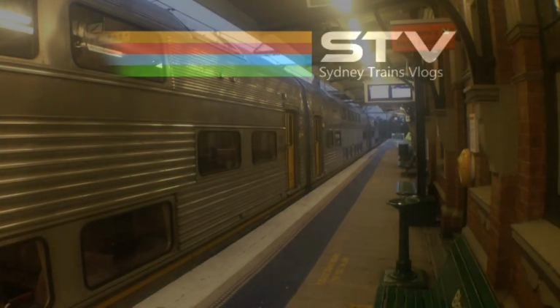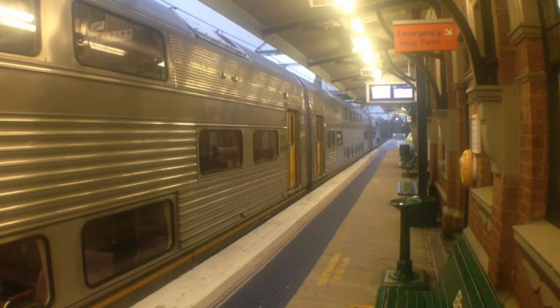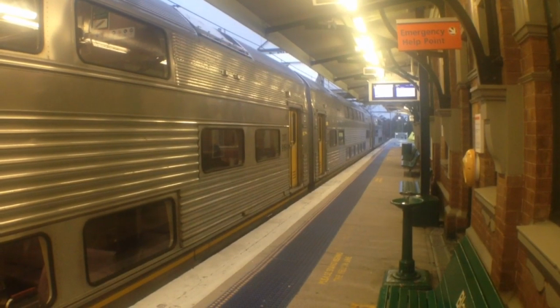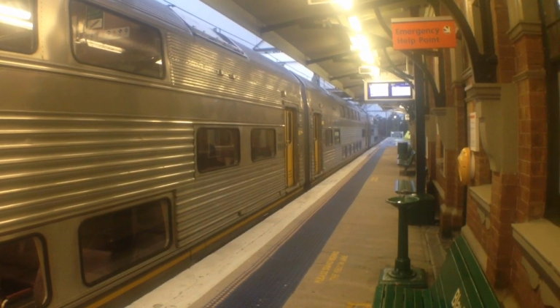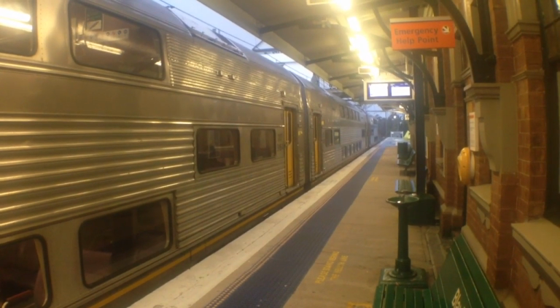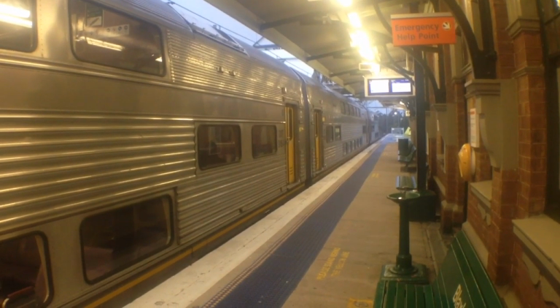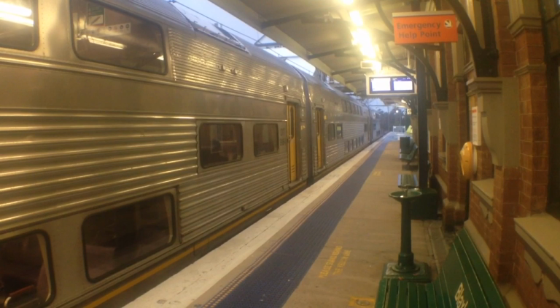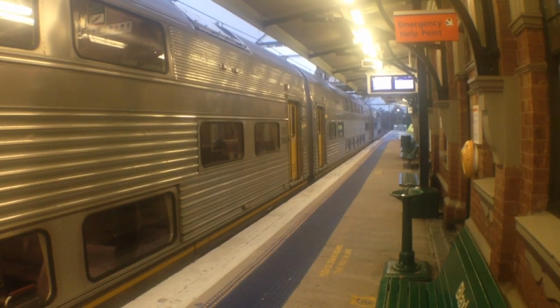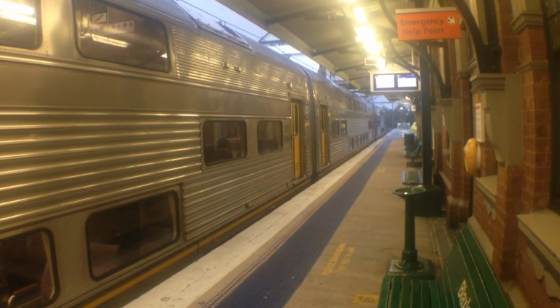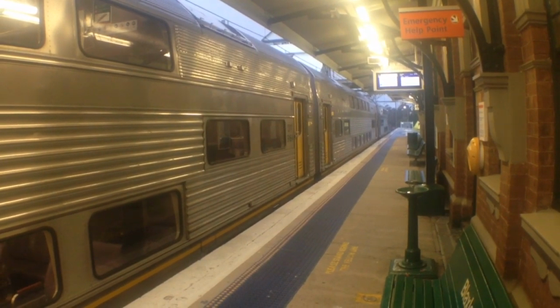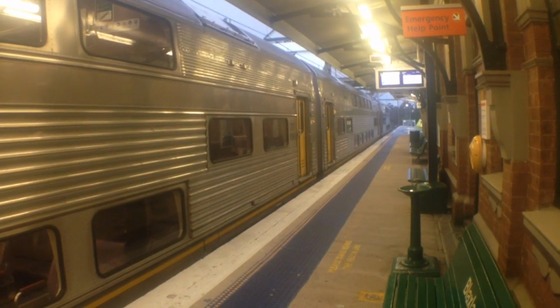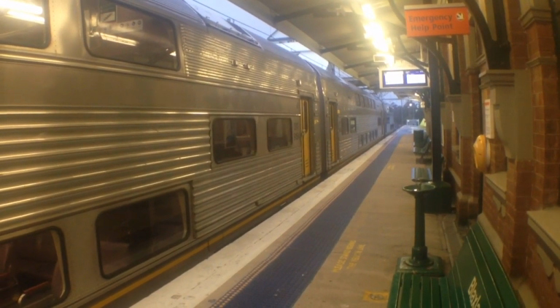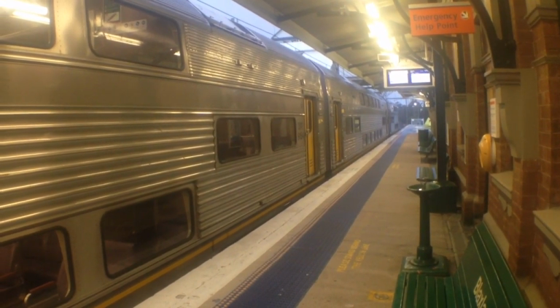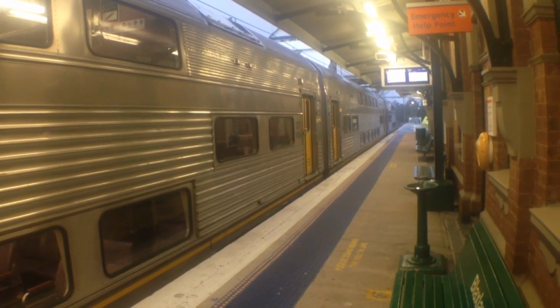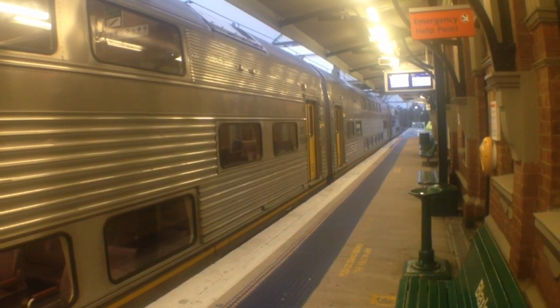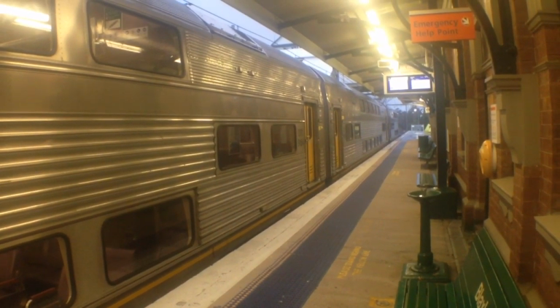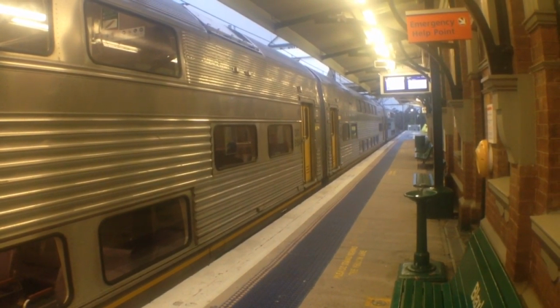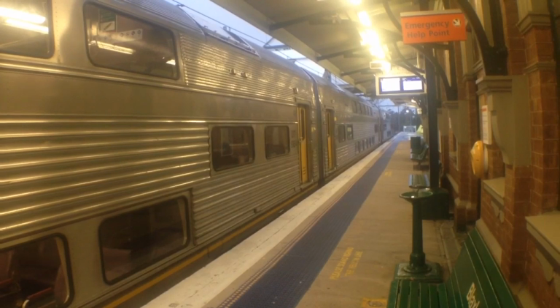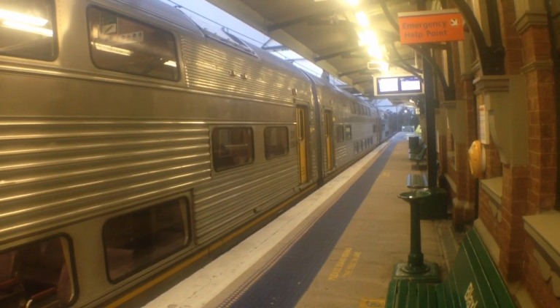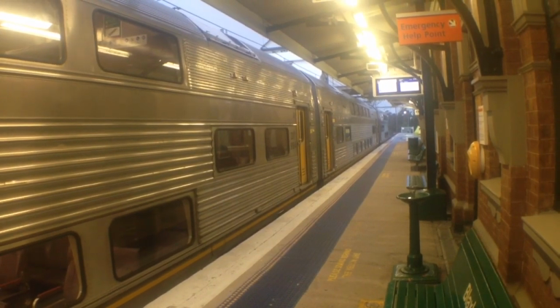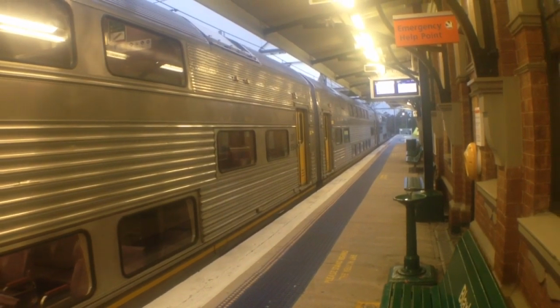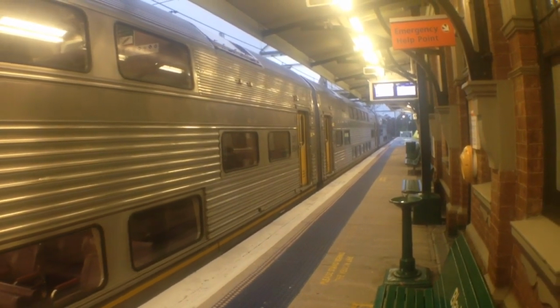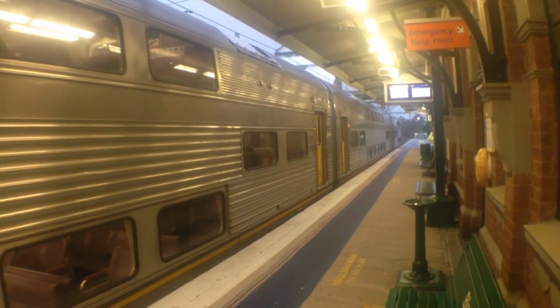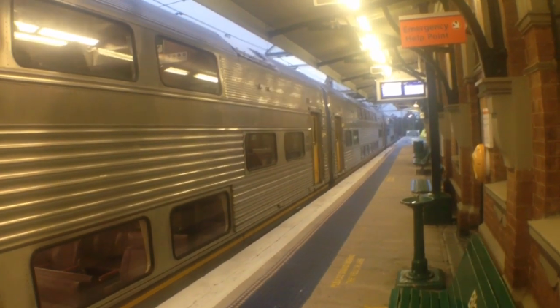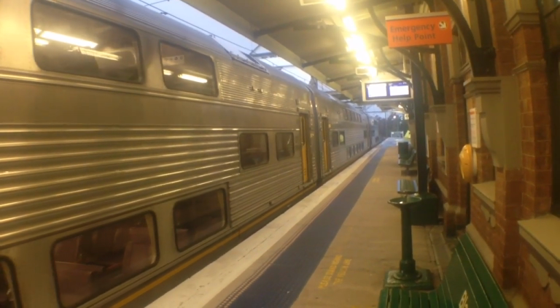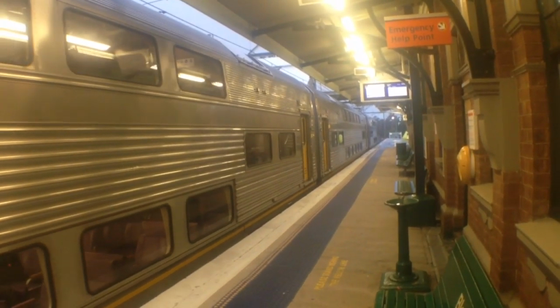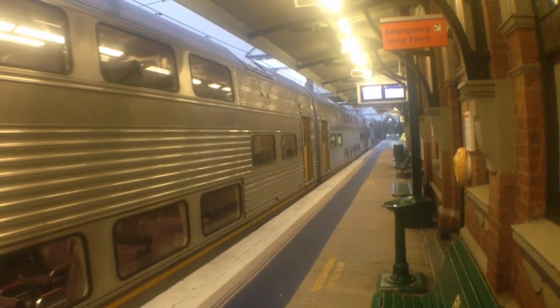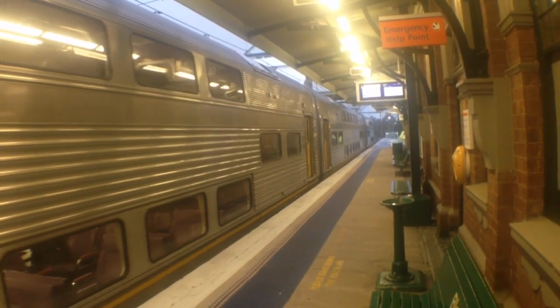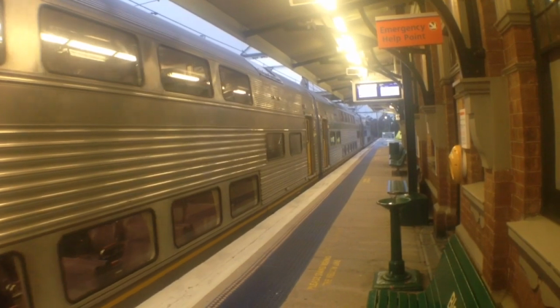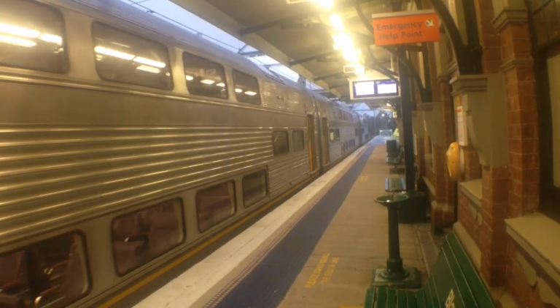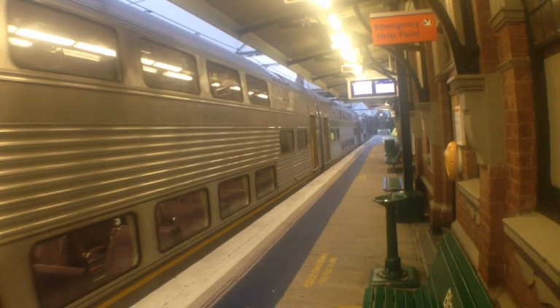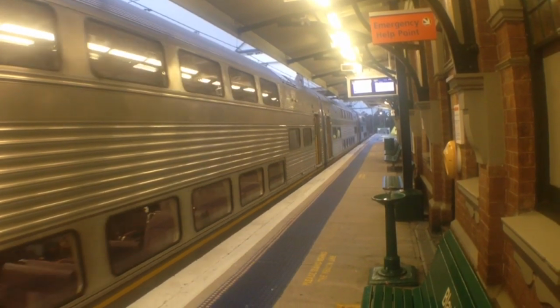Hey guys, it's Phil here from STV Sydney Trains Vlogs. I'm here at Blacksland as requested by Sam Tibb and Miniminers. Here we've got V1 departing platform number 1 — Central Sydney Terminal Service, well in fact it's terminating at Blacktown, but there are connecting buses for Central.